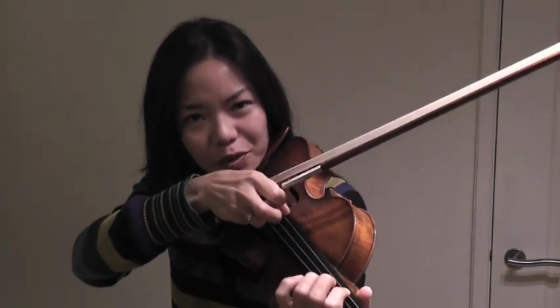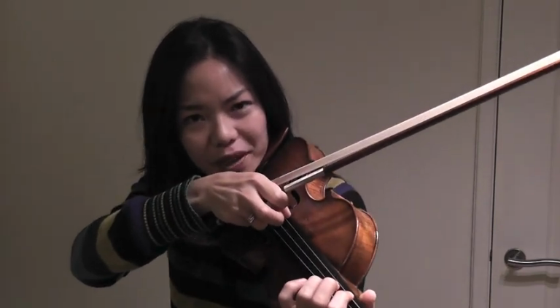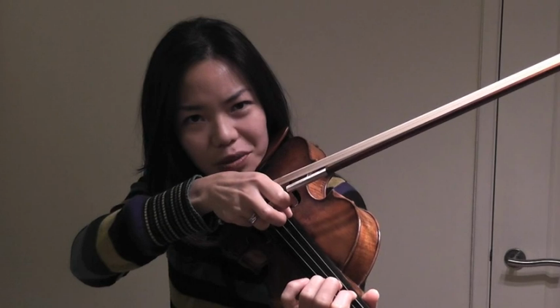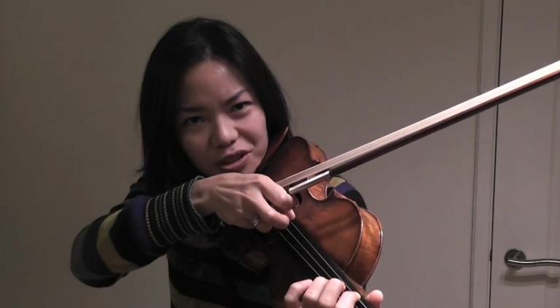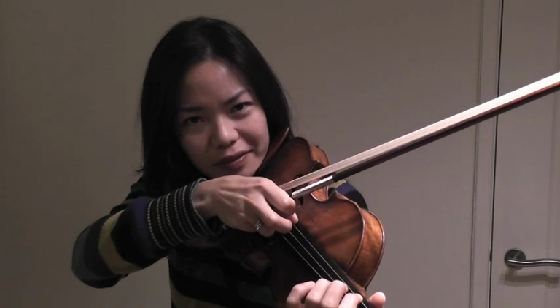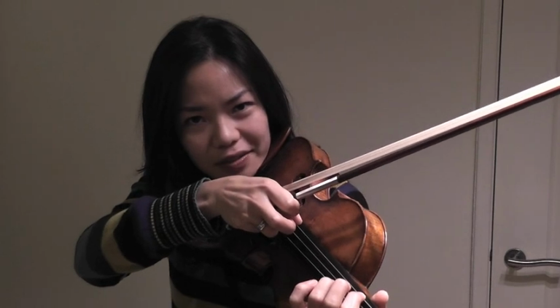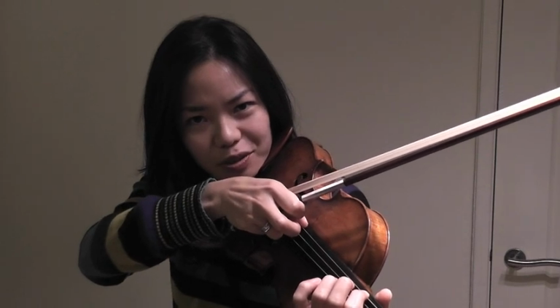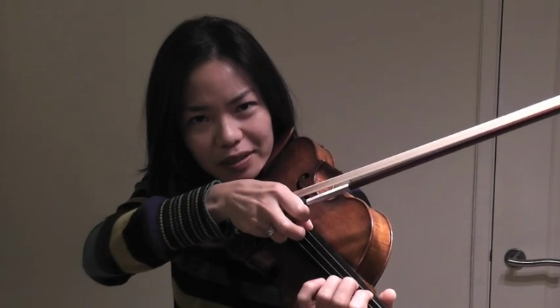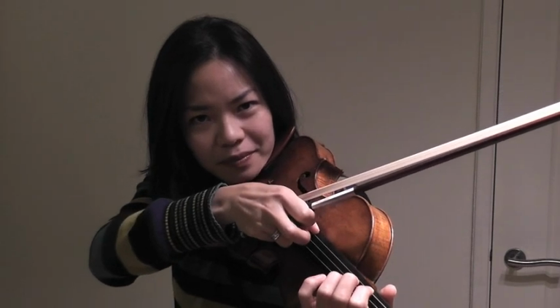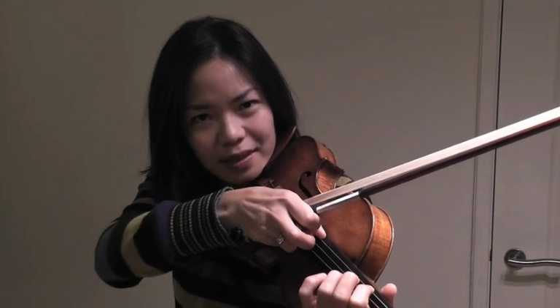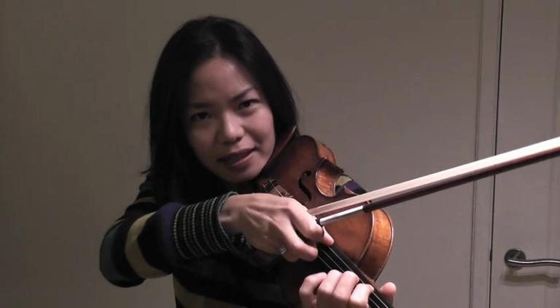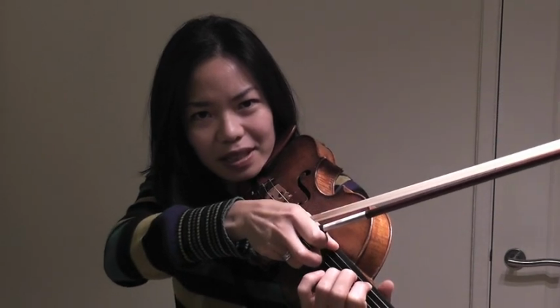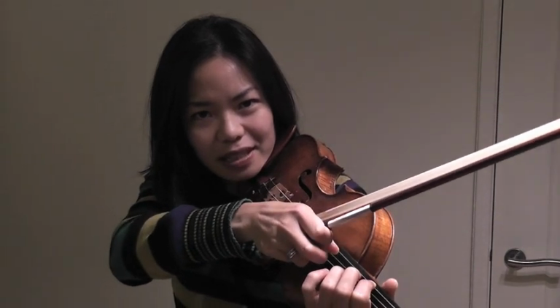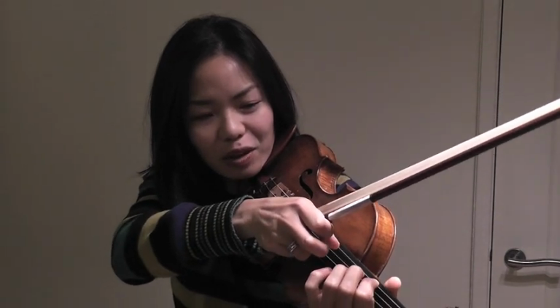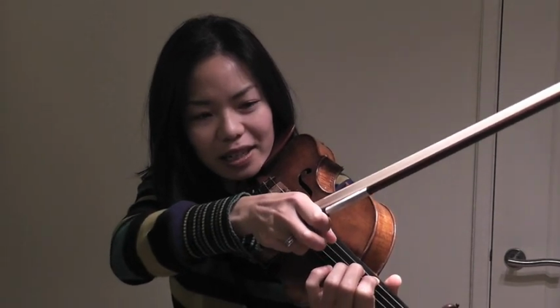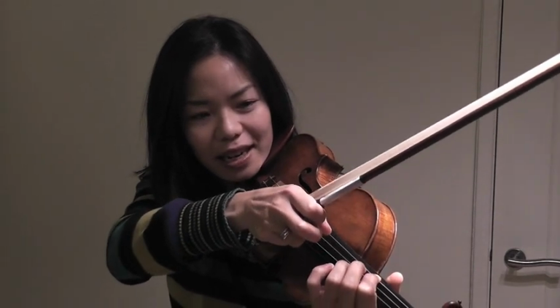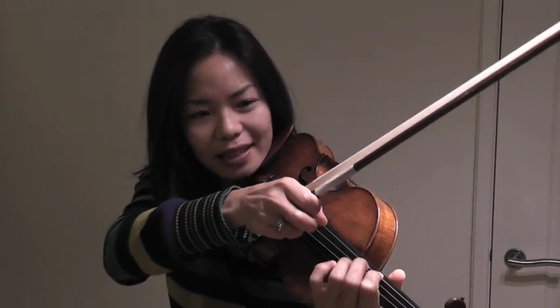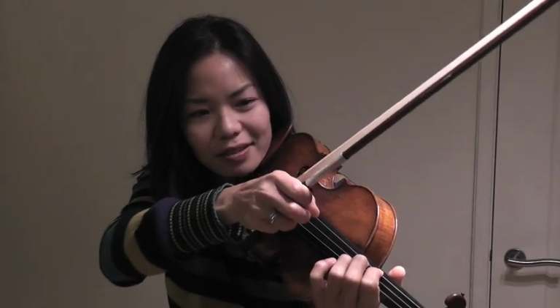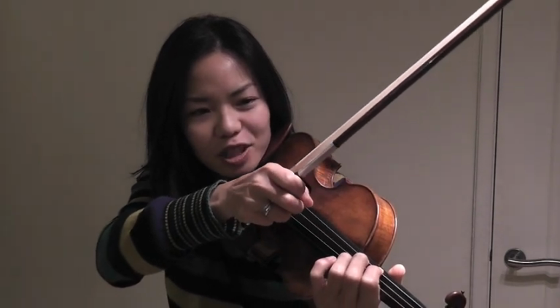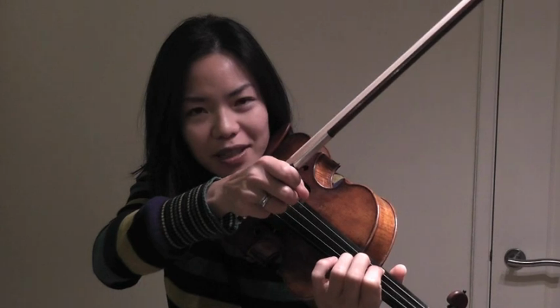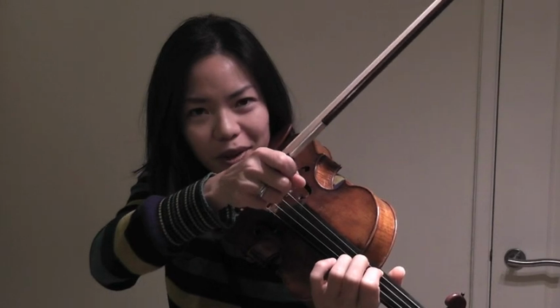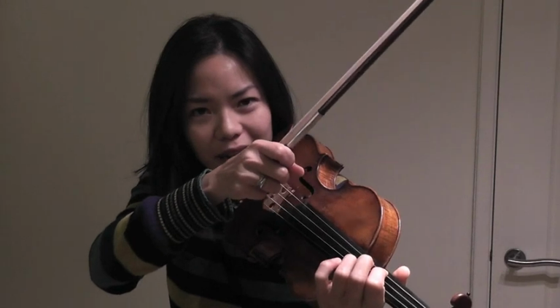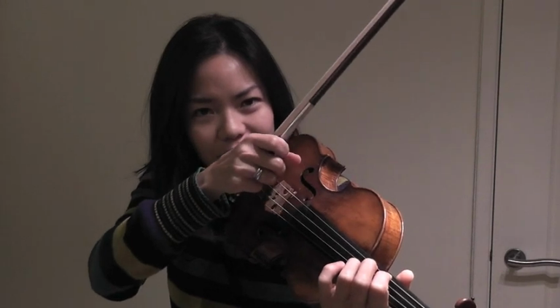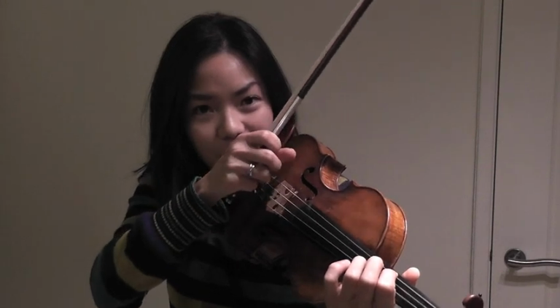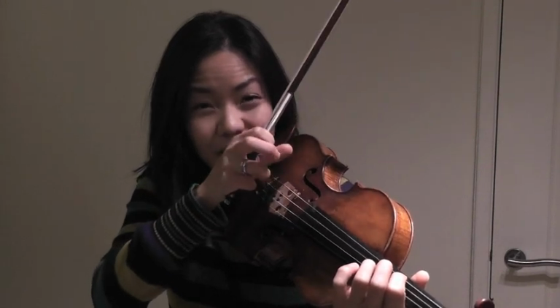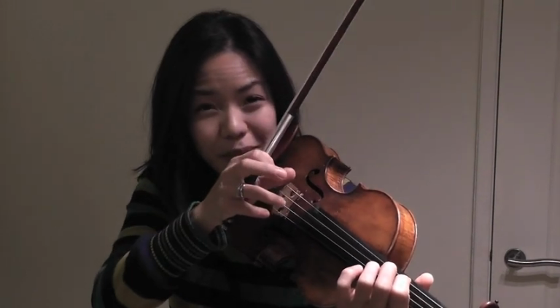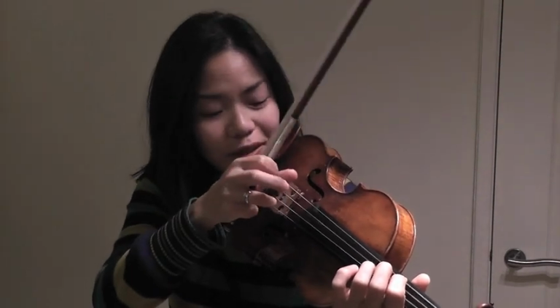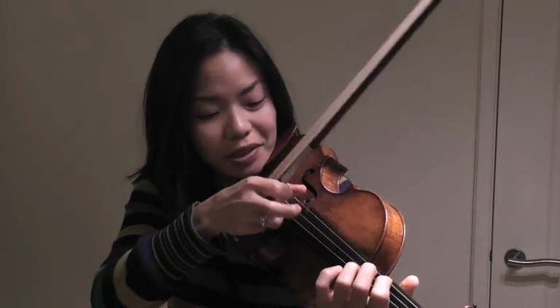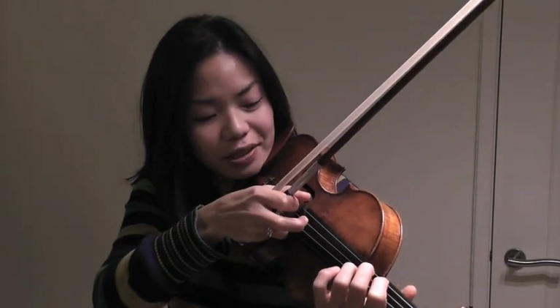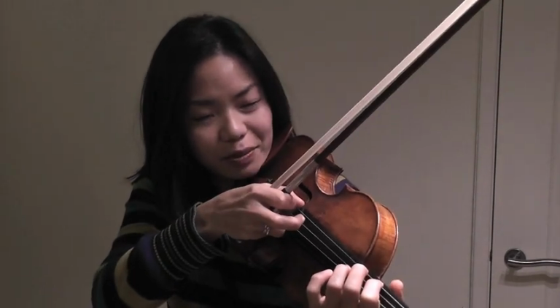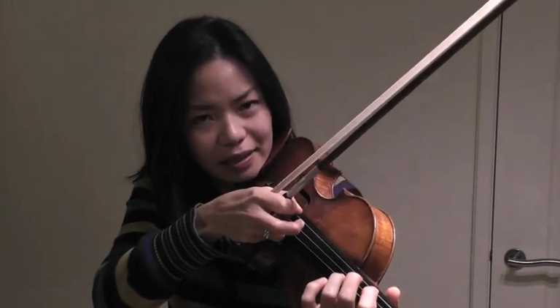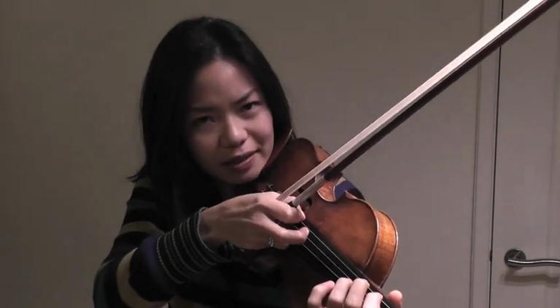Now, before you pluck, you want to travel down the string and then release it slowly. And the speed of your hand after will determine the quality. So something like this.